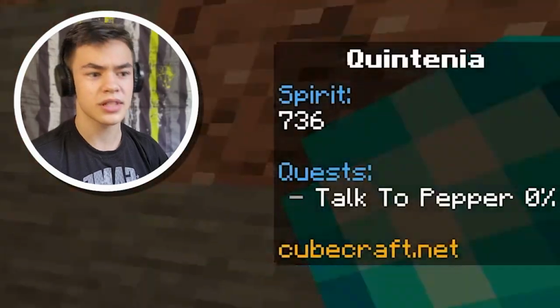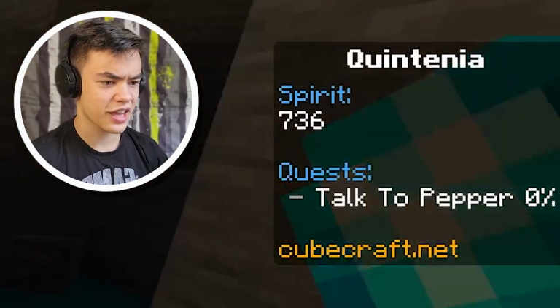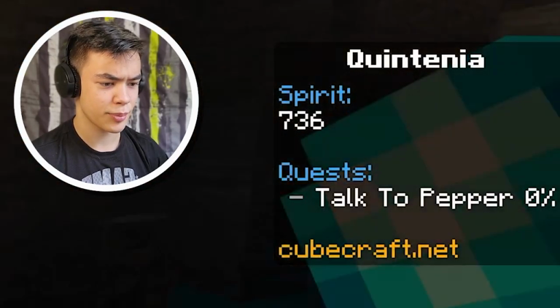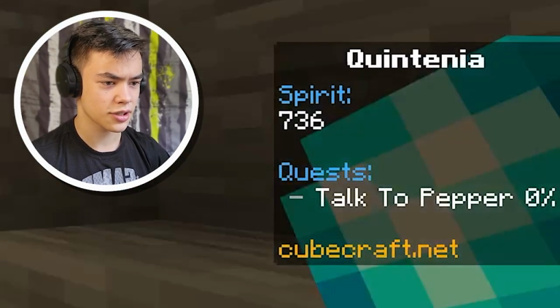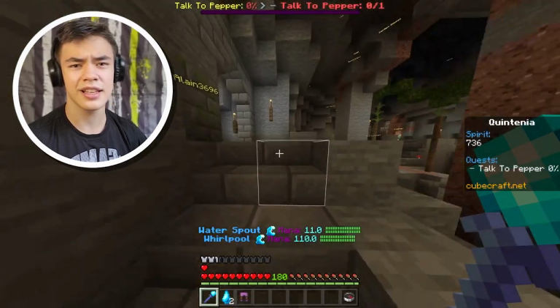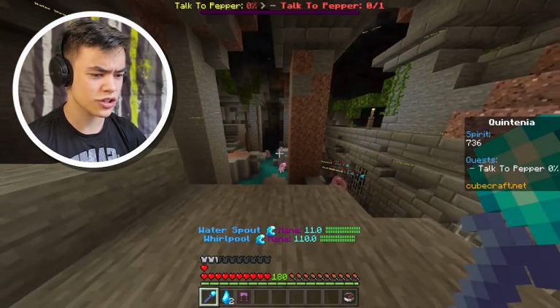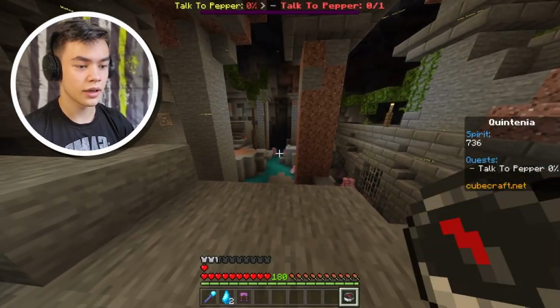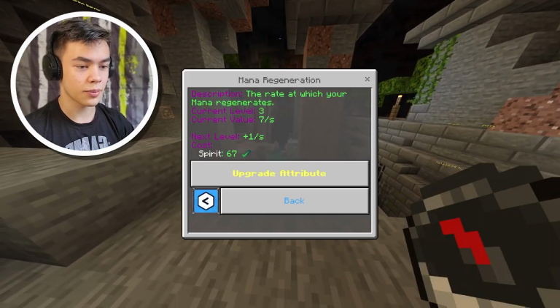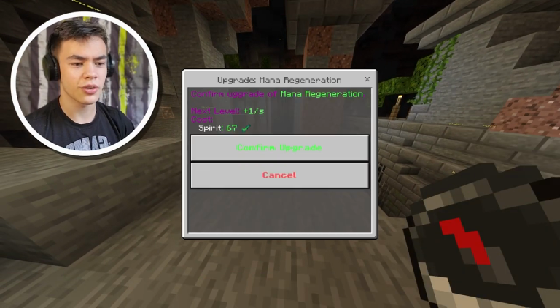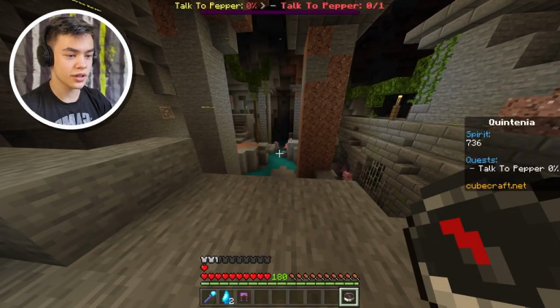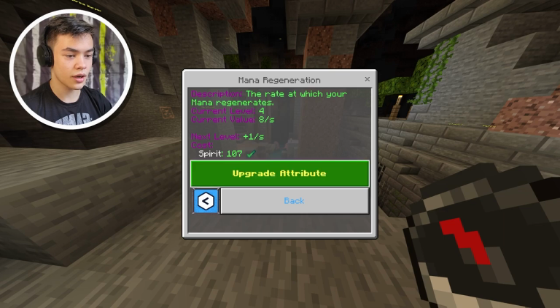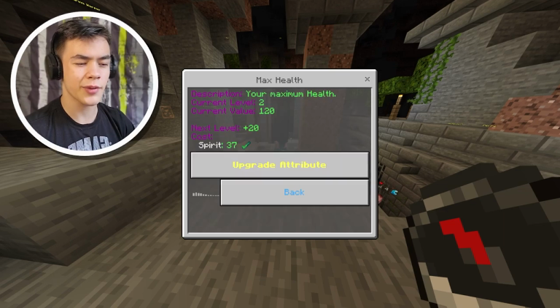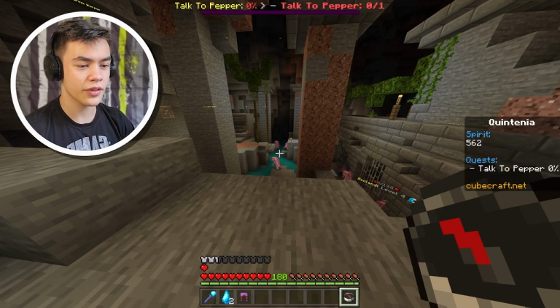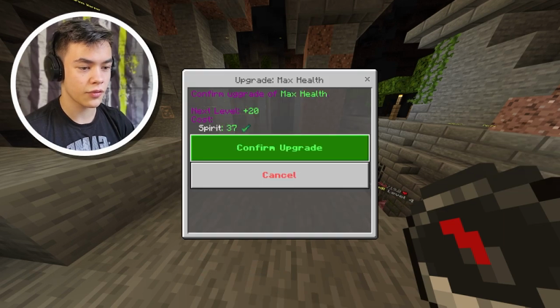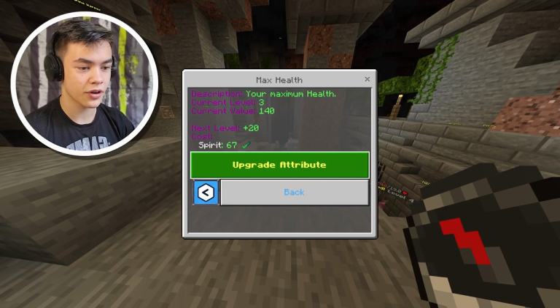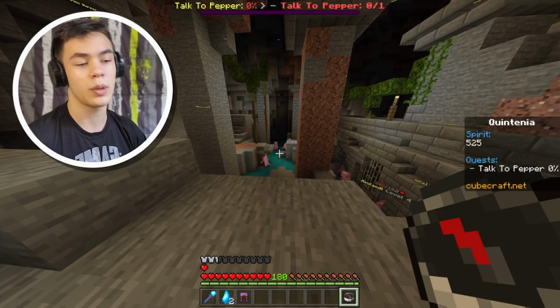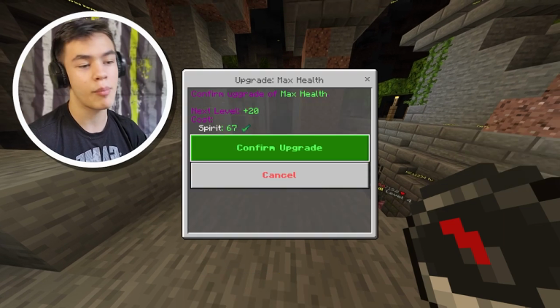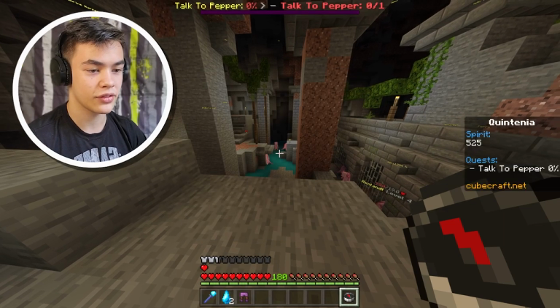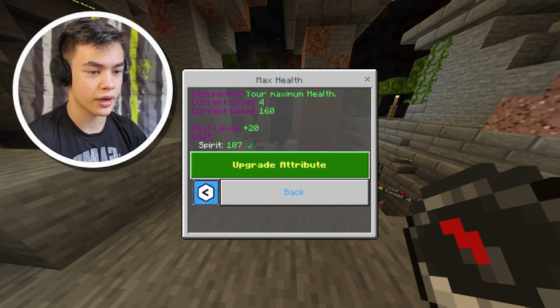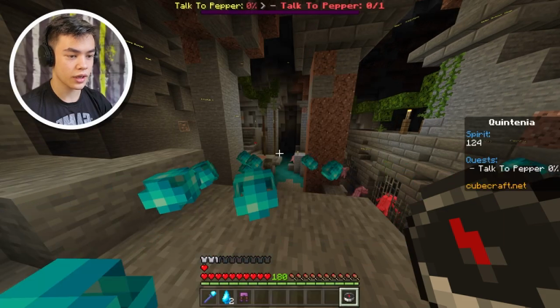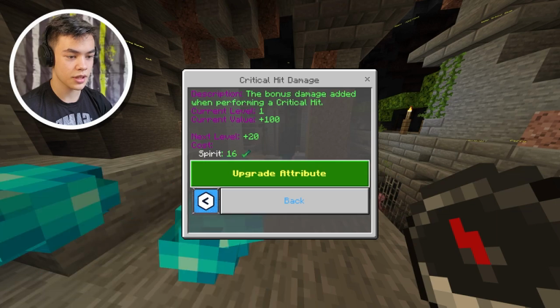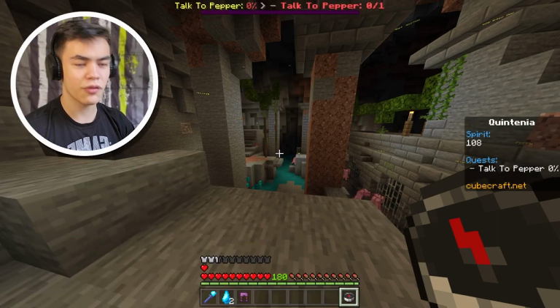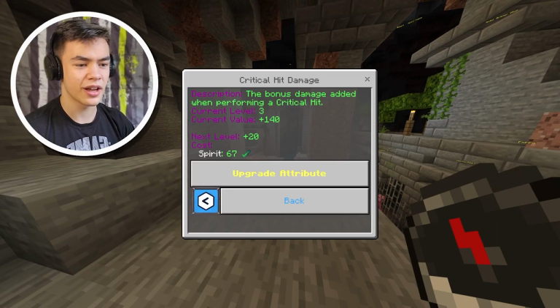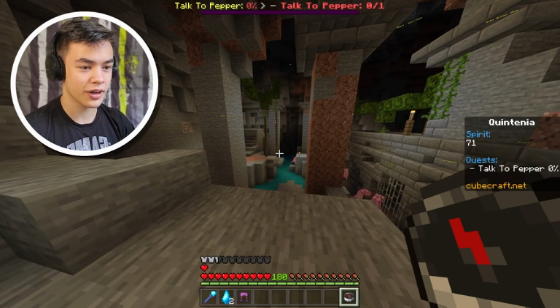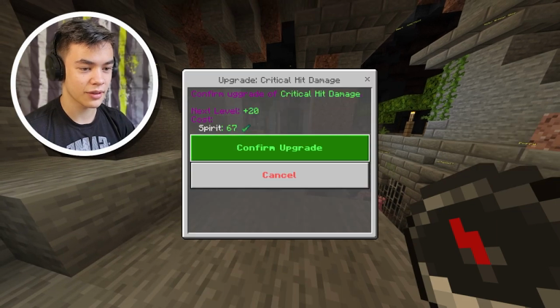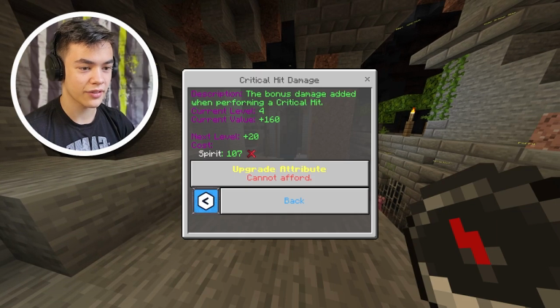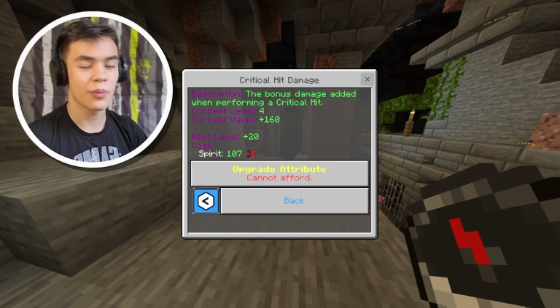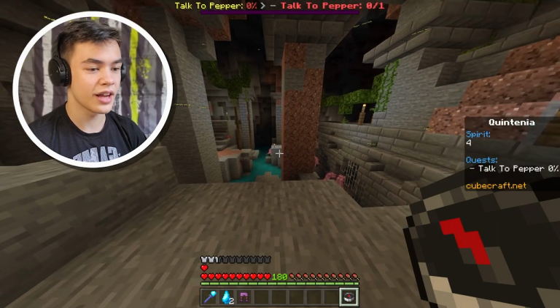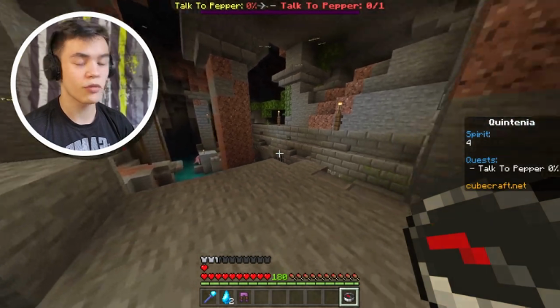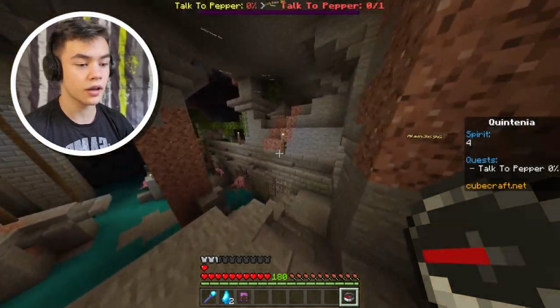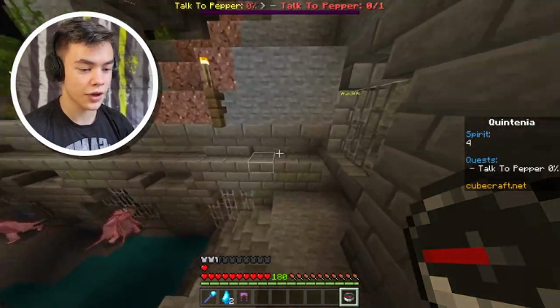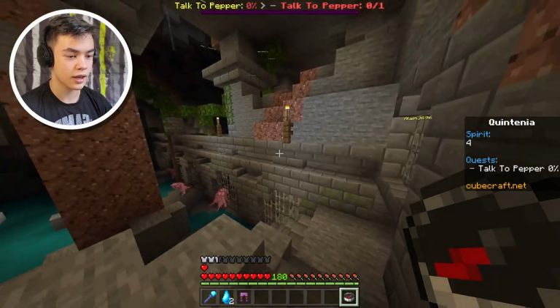We almost have like a thousand spirit actually. Let's upgrade our attributes. Let's upgrade regeneration — there we go. Let's upgrade everything to level five first because we want to have a balanced upgrade. Then crit hit damage. I wonder if we're gonna have enough to upgrade everything to level five. We don't have enough. We've upgraded a lot though, I'm not gonna lie.